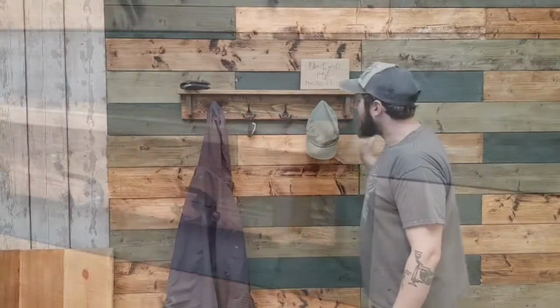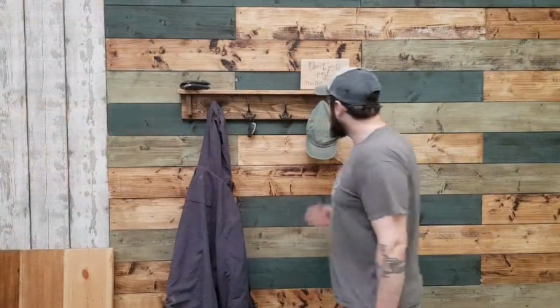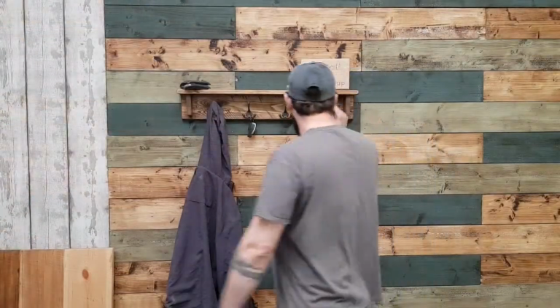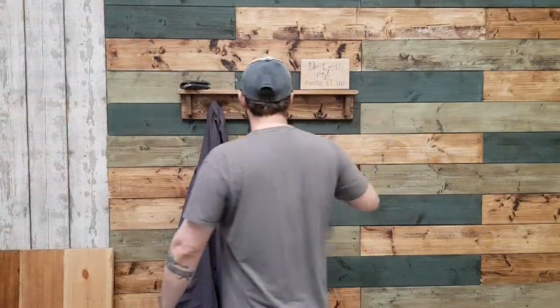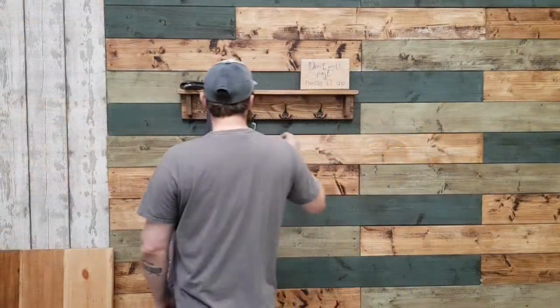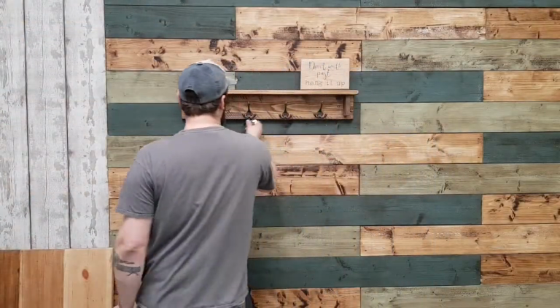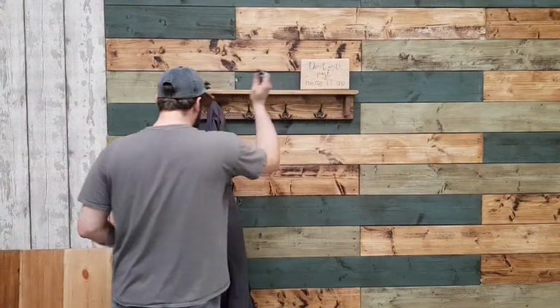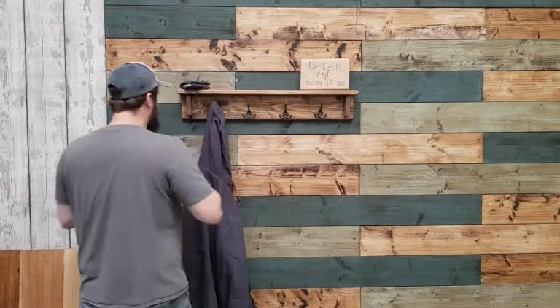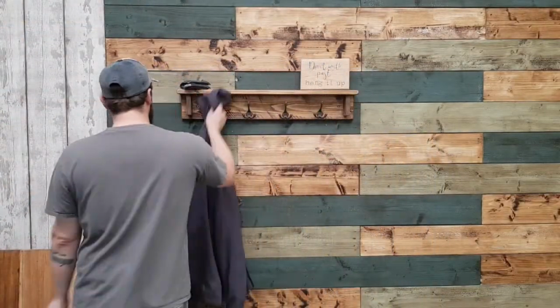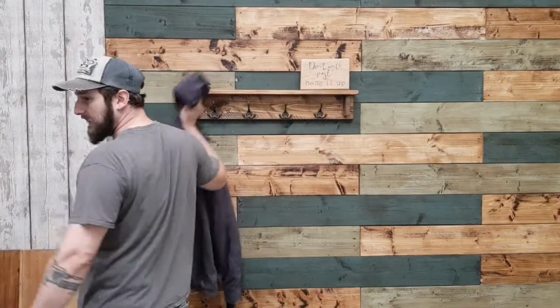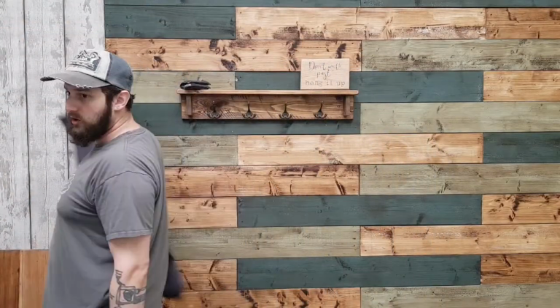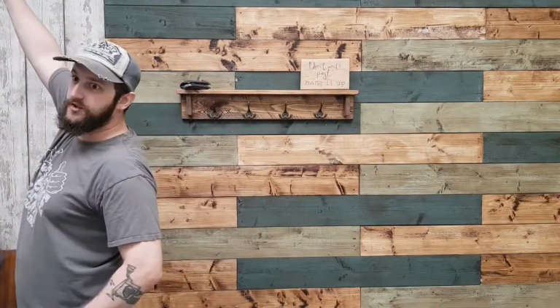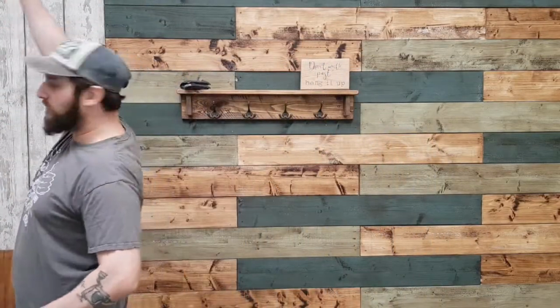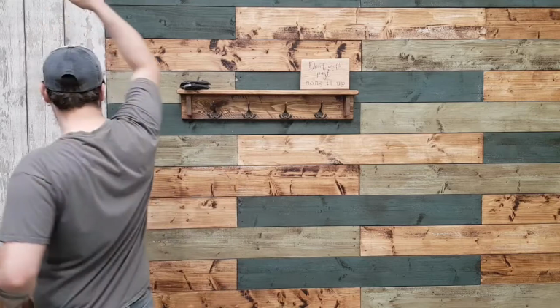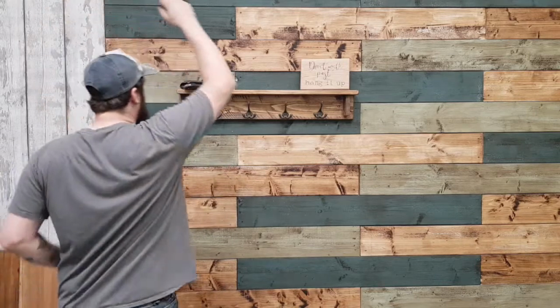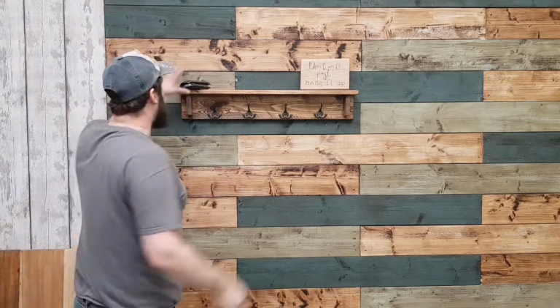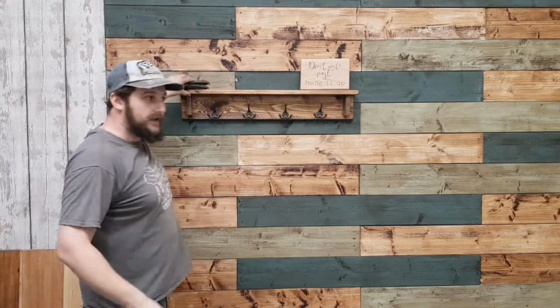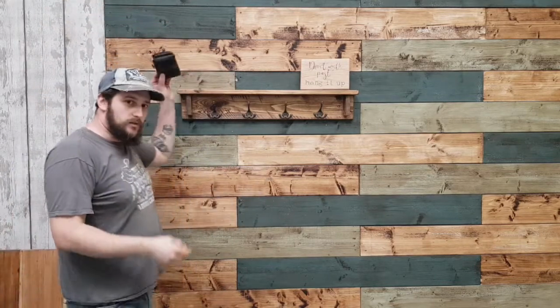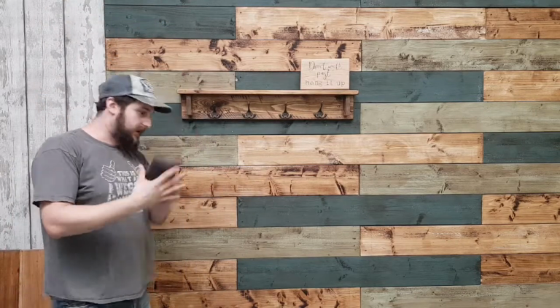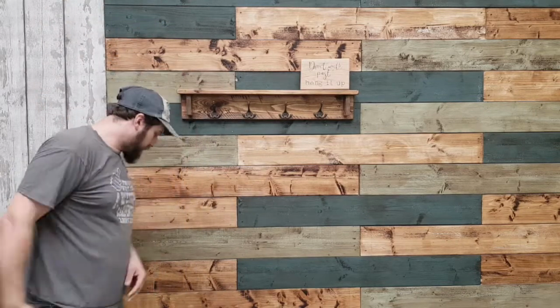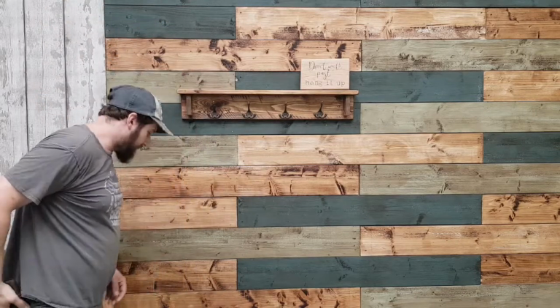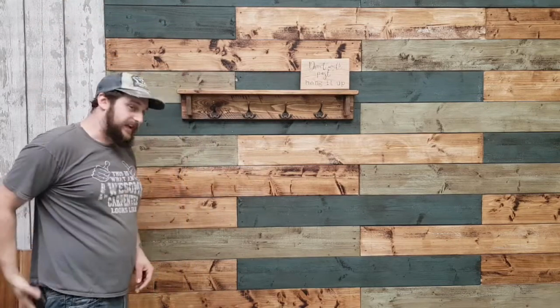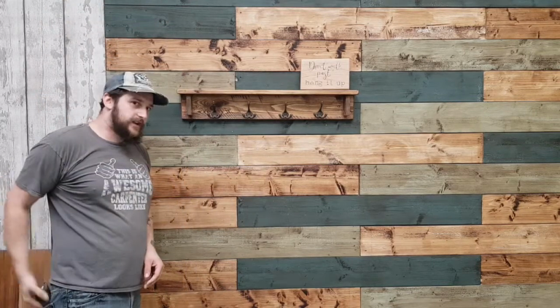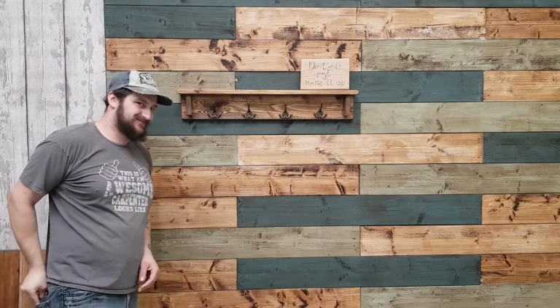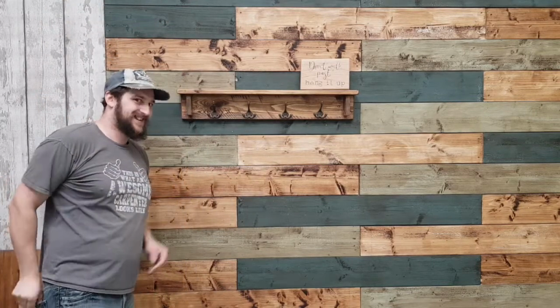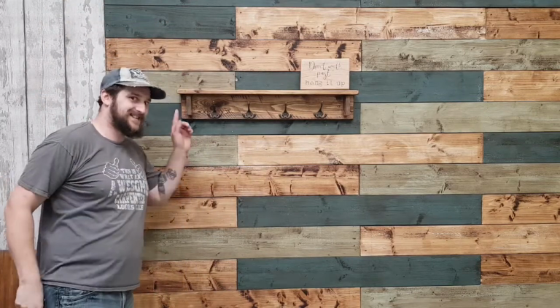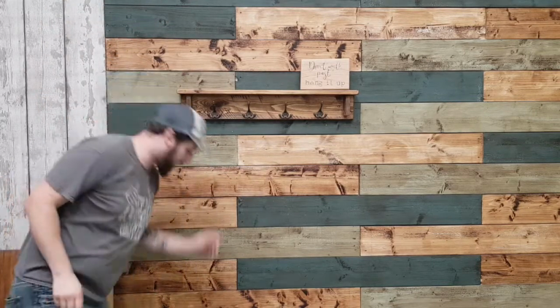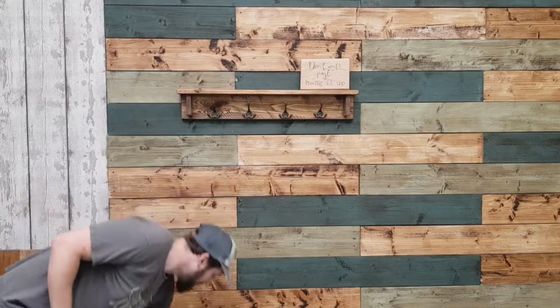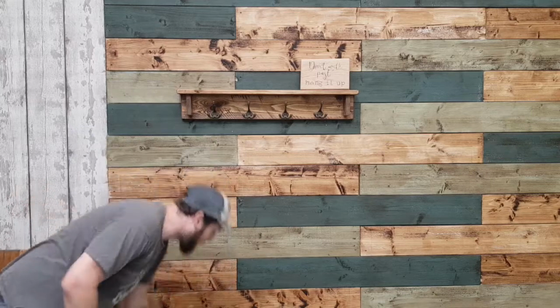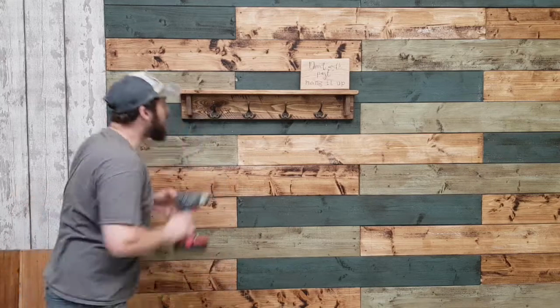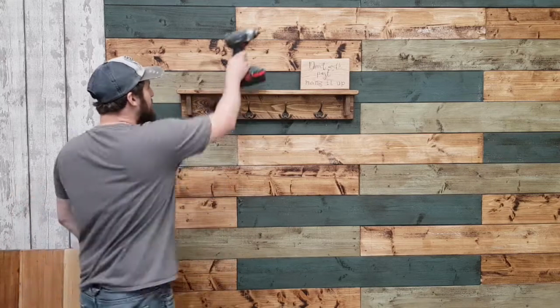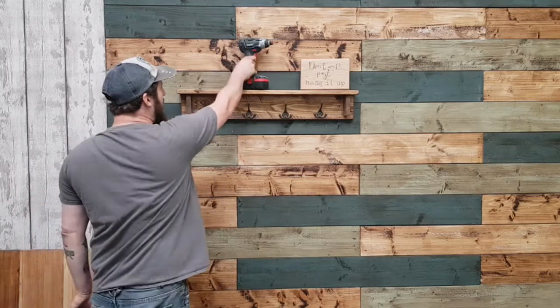Very useful for things like hanging hats, putting car keys on — you can even put coats on them. Wallets when you're walking into the house, you can put that on too. And there's a shelf there, perfect for towels!